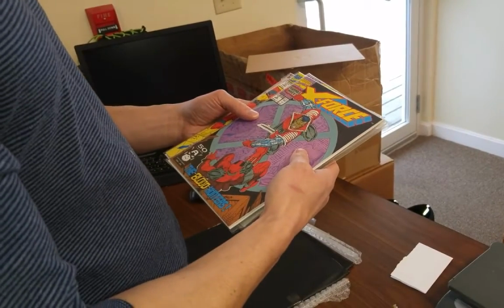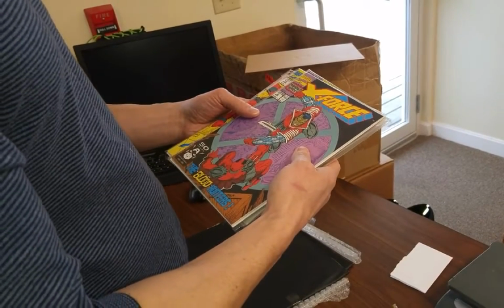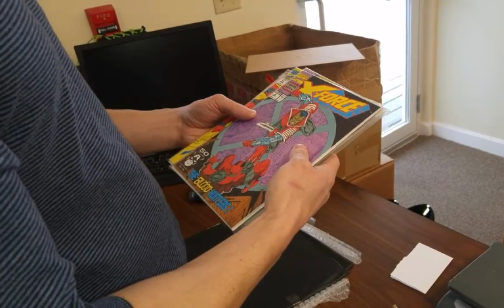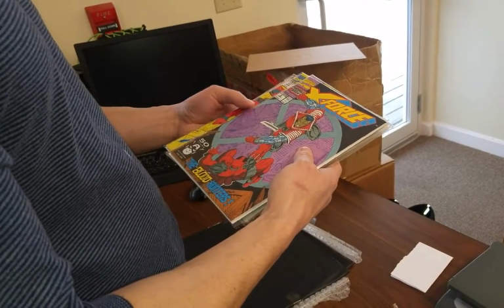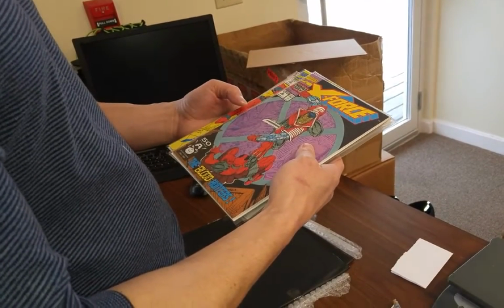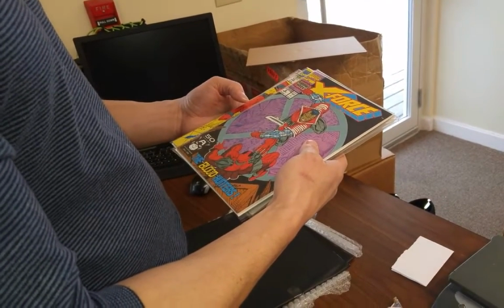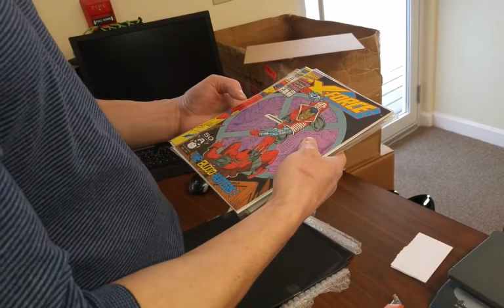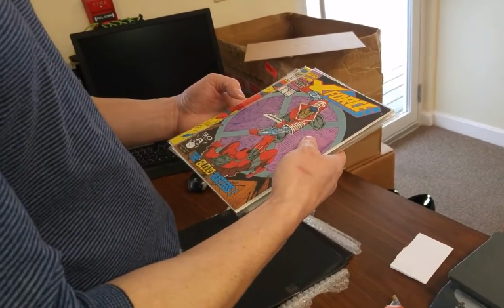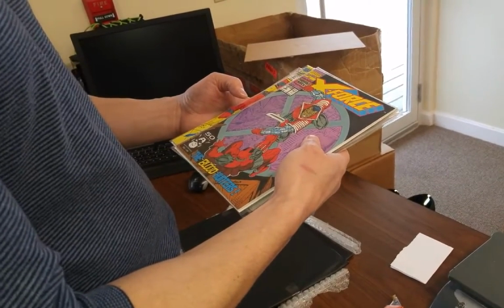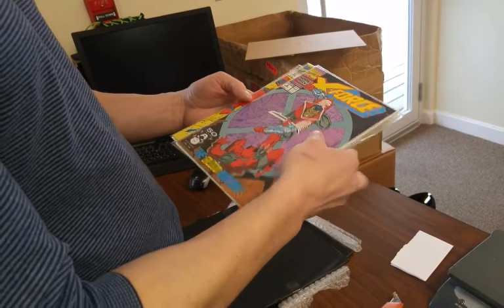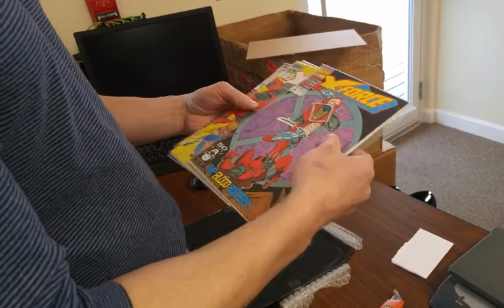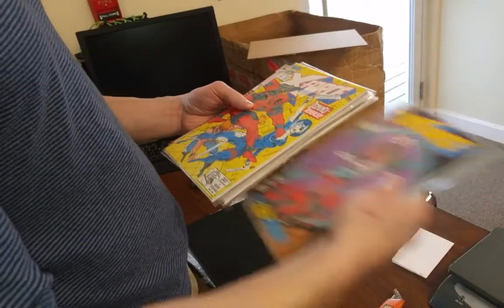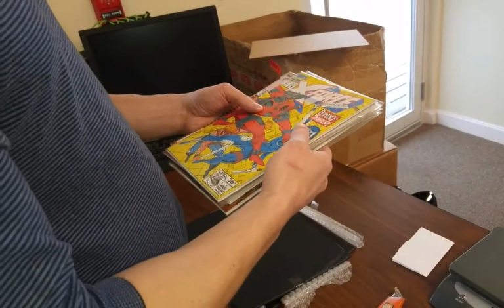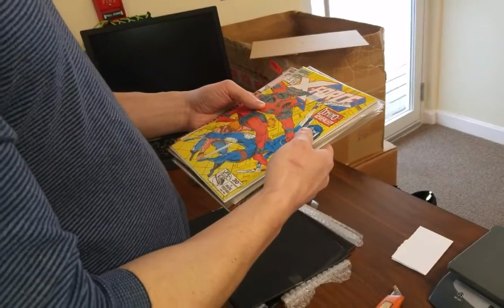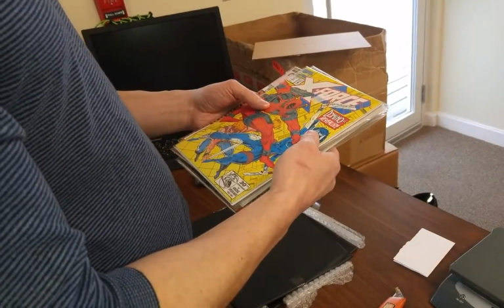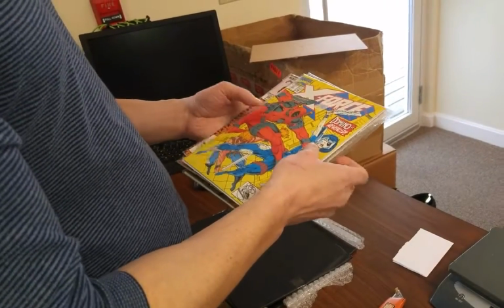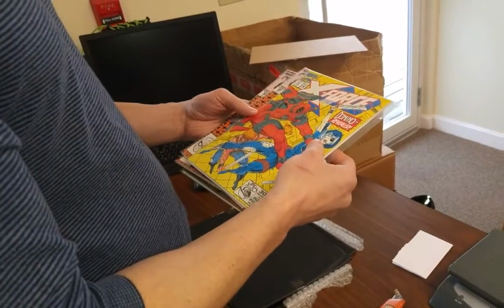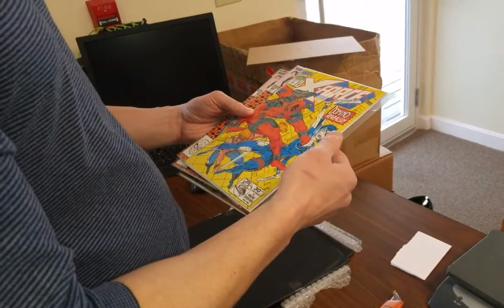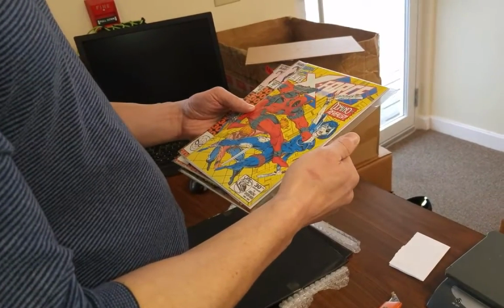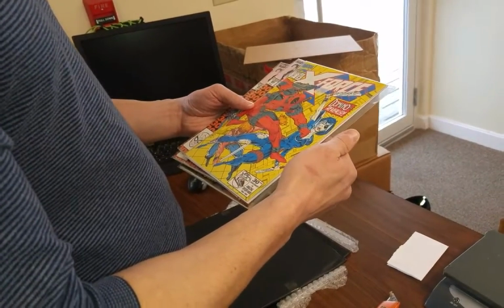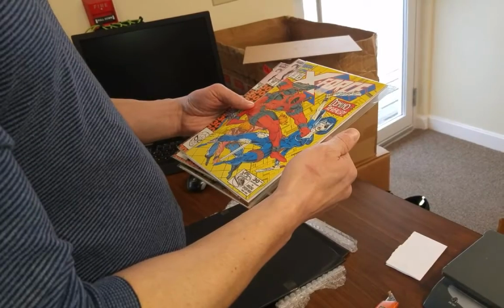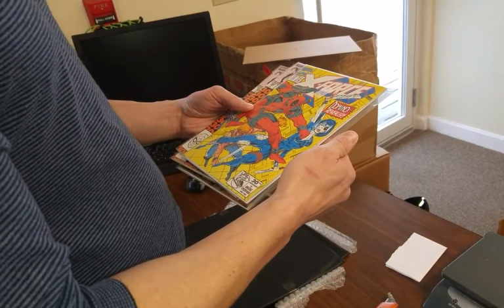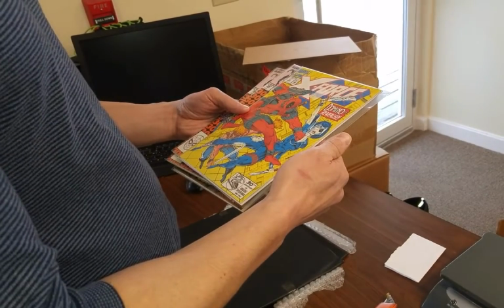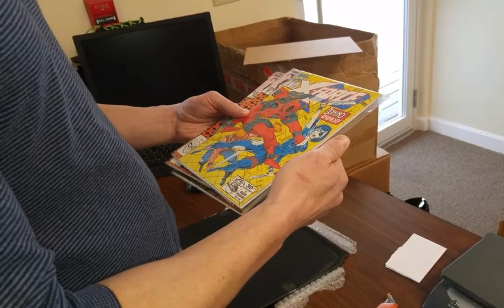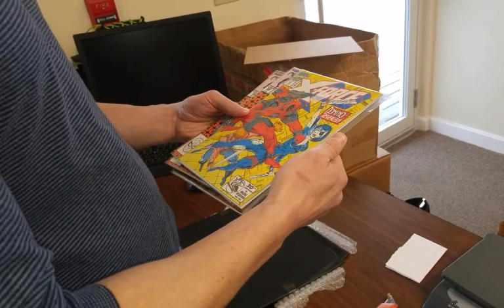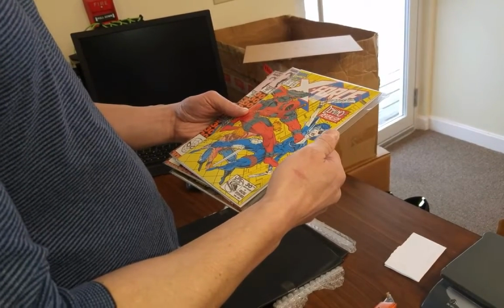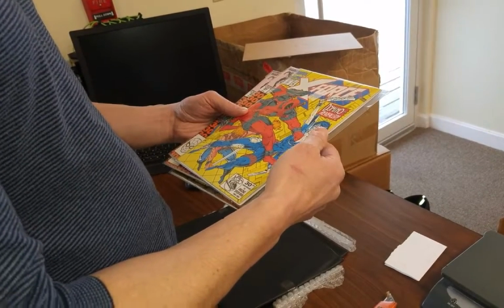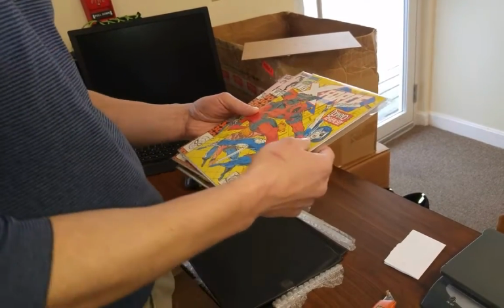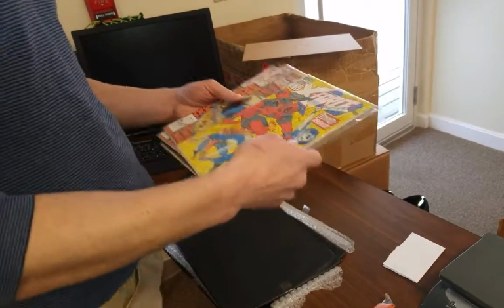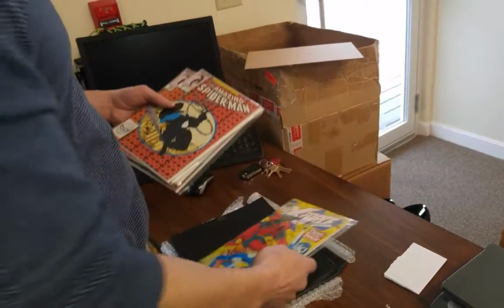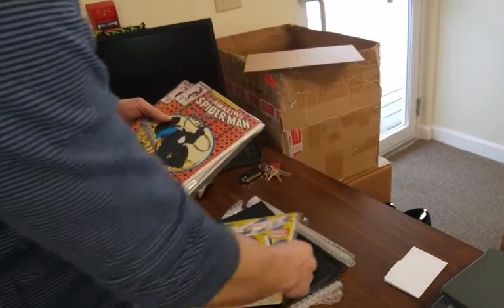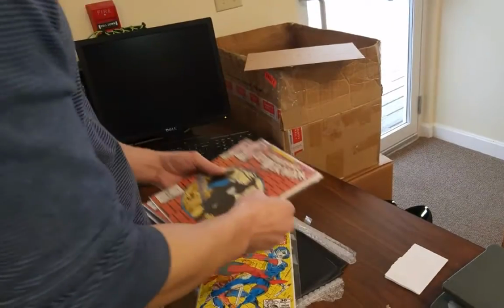X-Force 2 — it's the second appearance of Deadpool. And X-Force 11, it's the first appearance of the real Domino. Right? I think so. I think that's what it is.